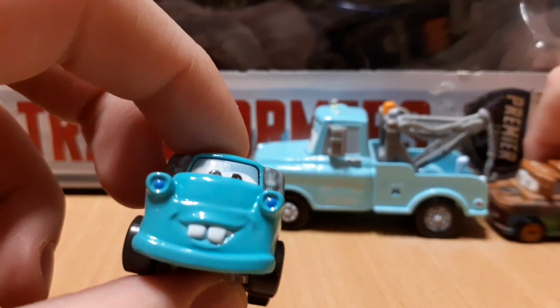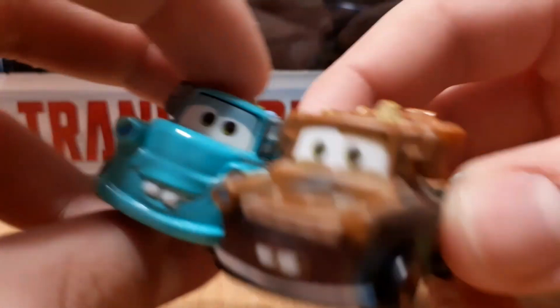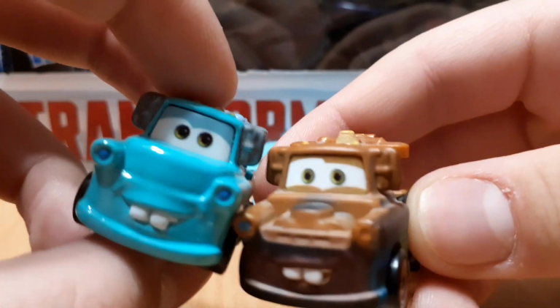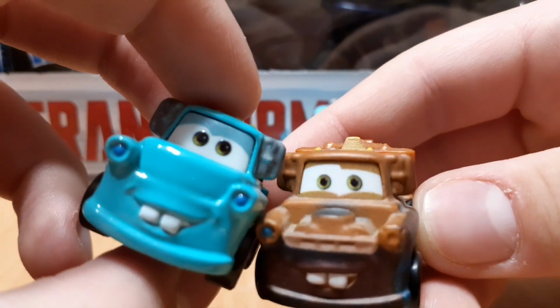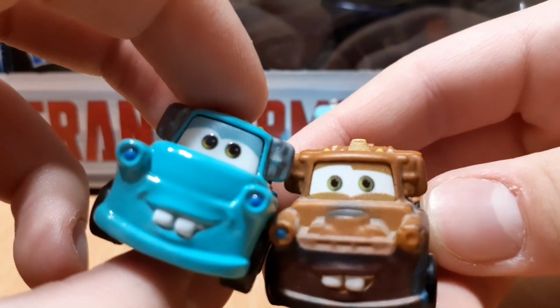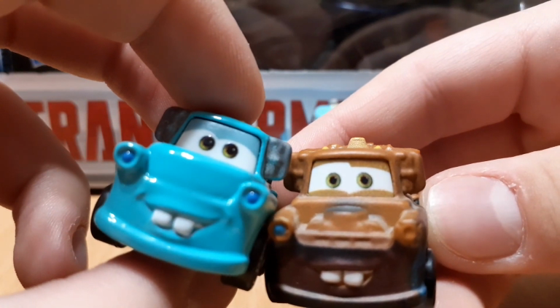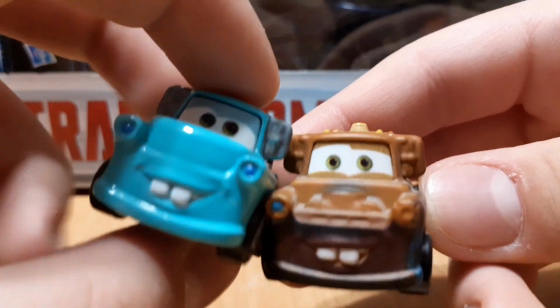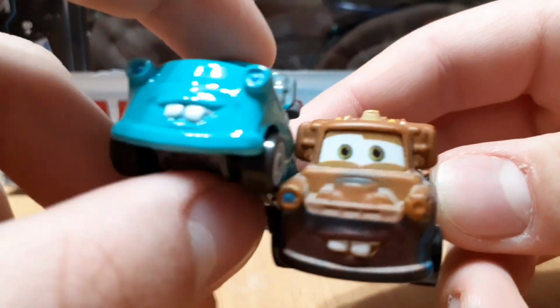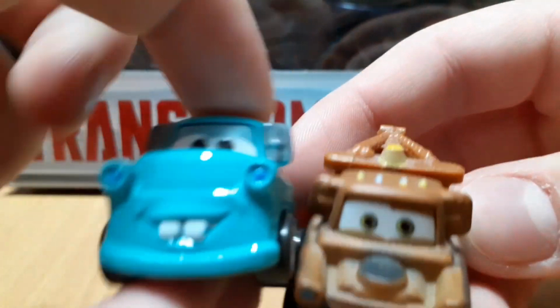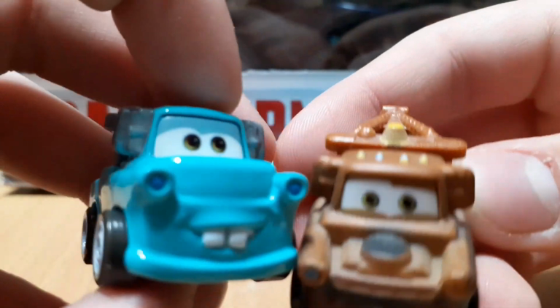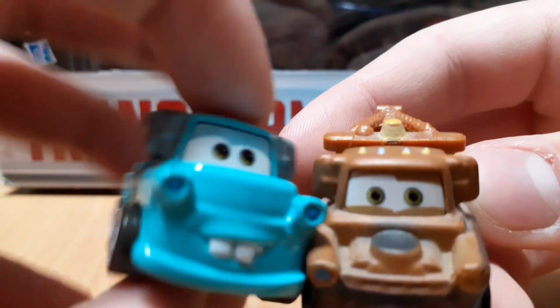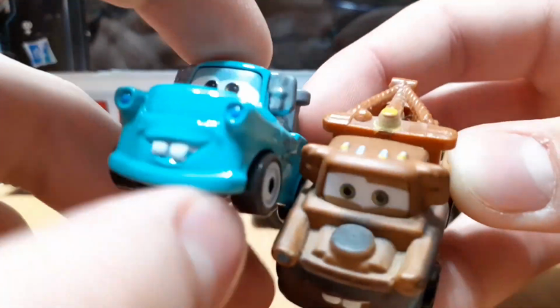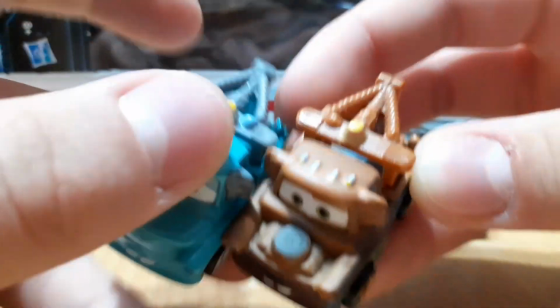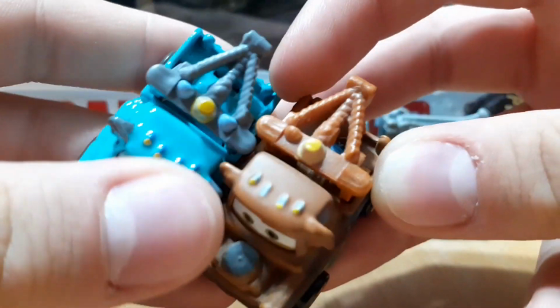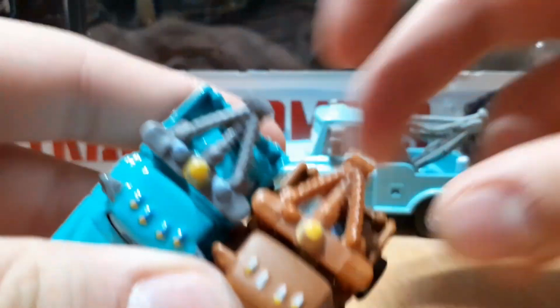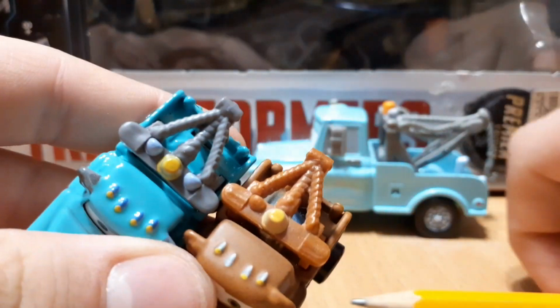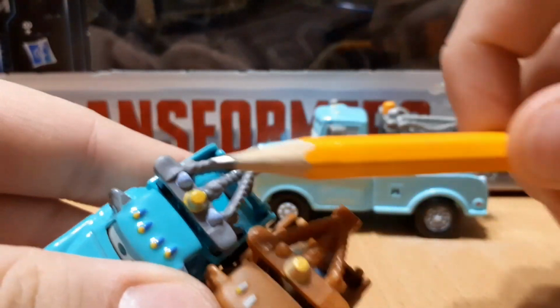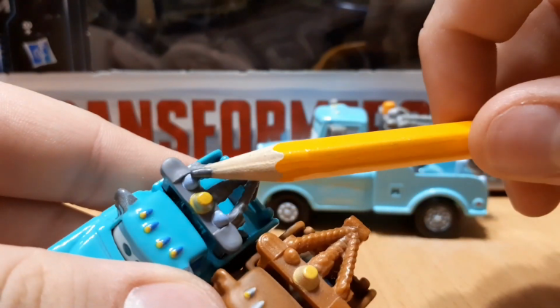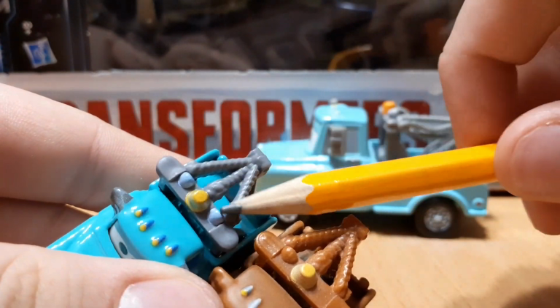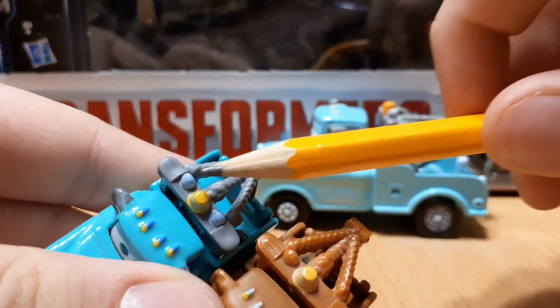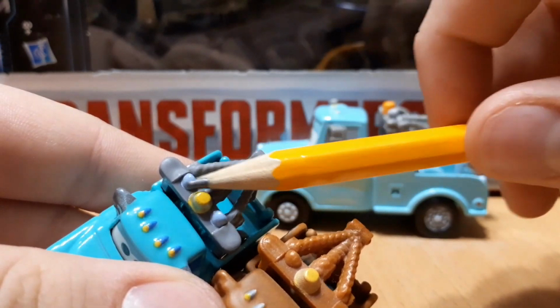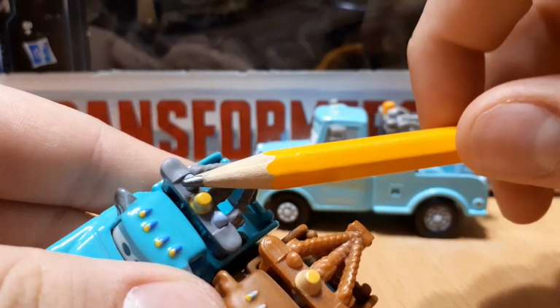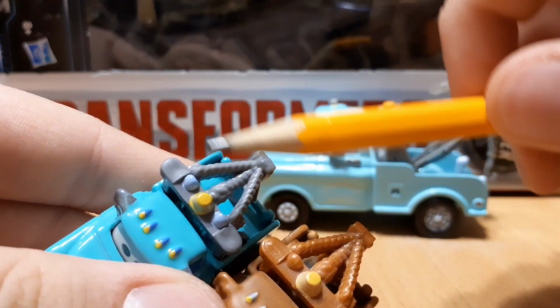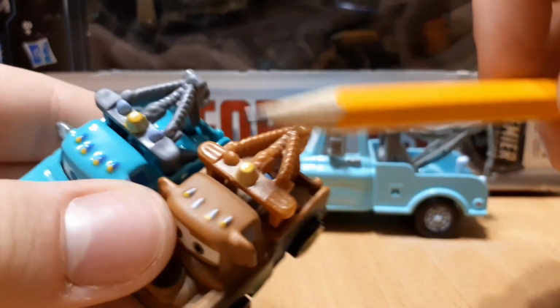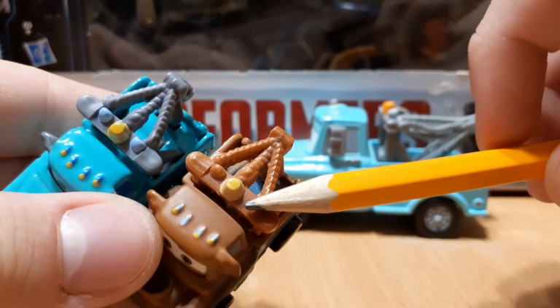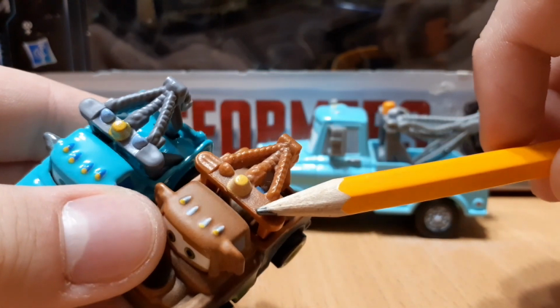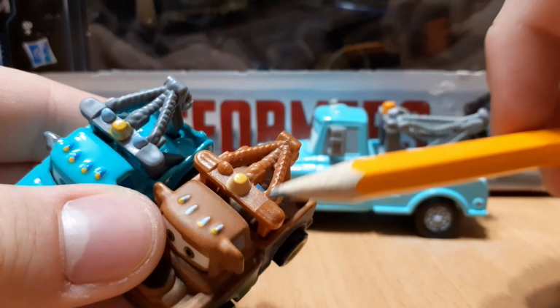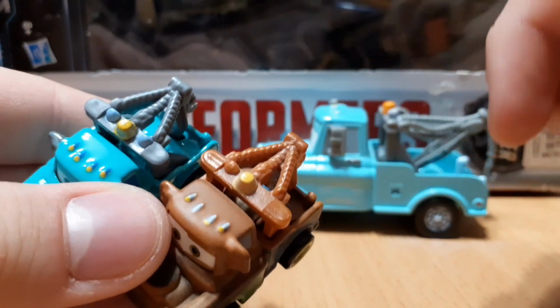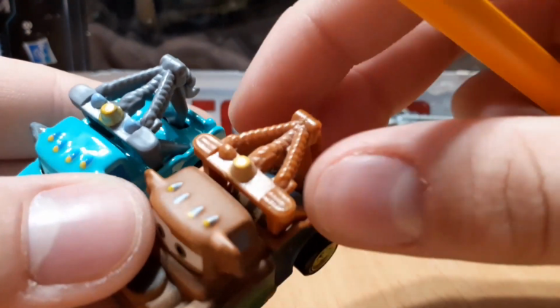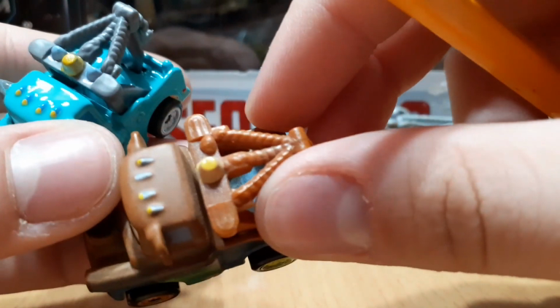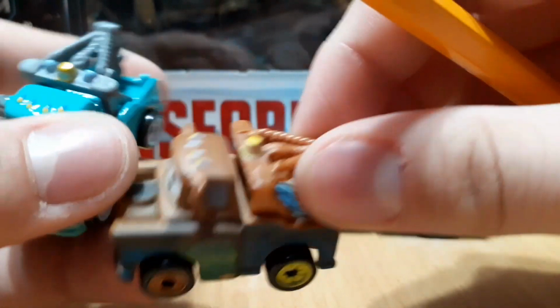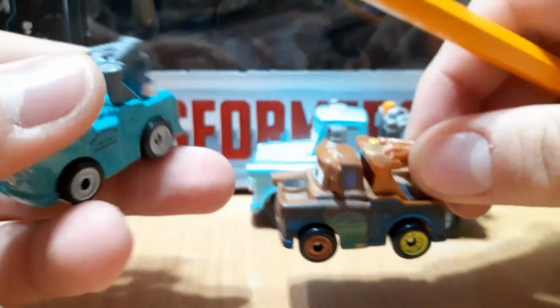The eyes are a bit different as you can see — different expressions. Also he has both of these lights; I believe that's what these are. On this rusty Mater version, it only has one.